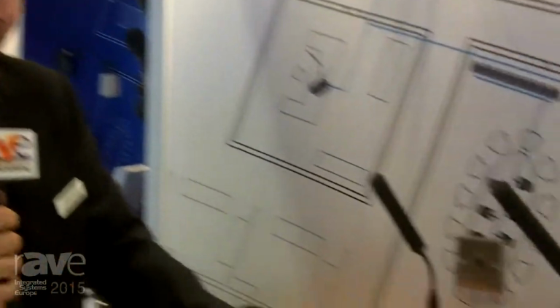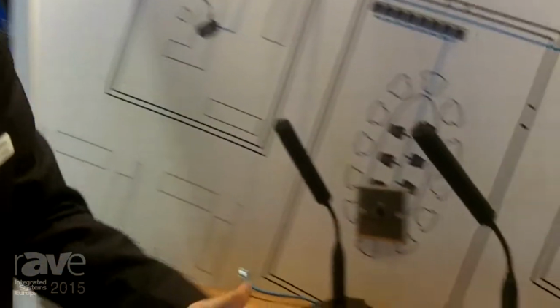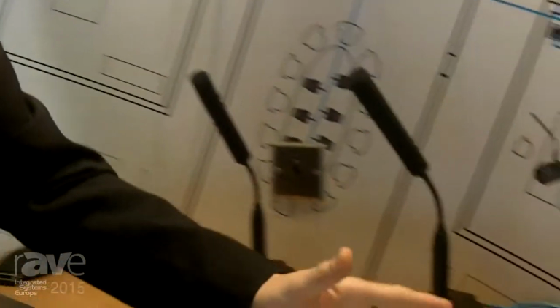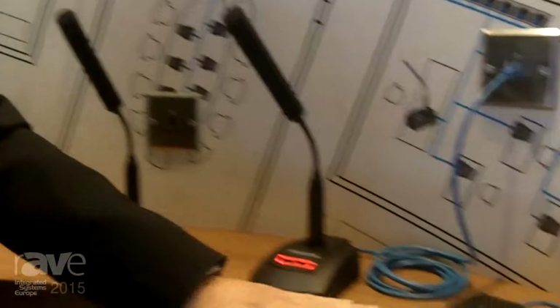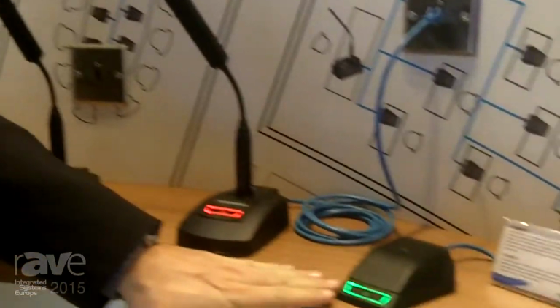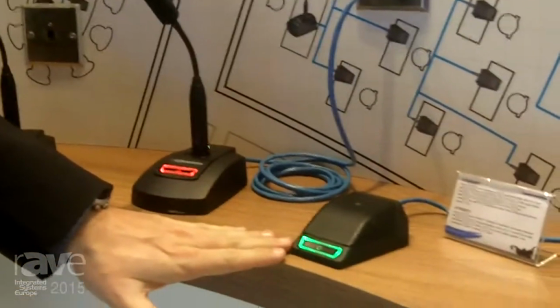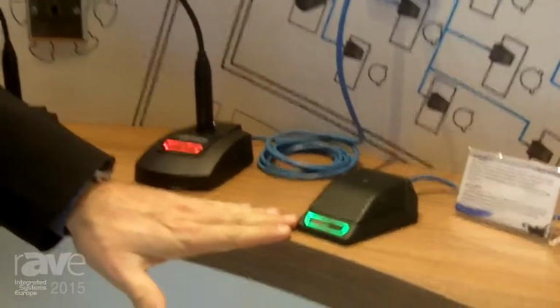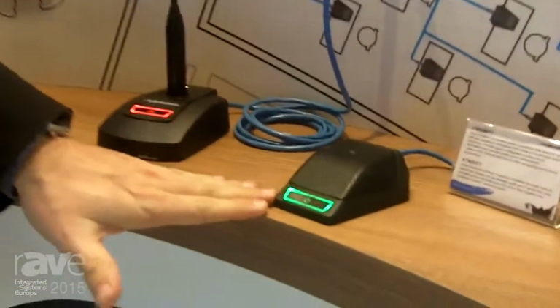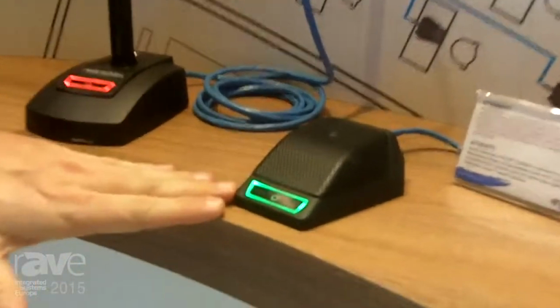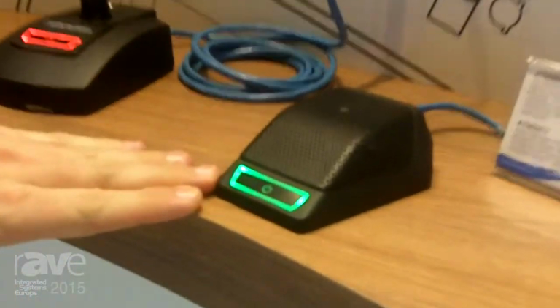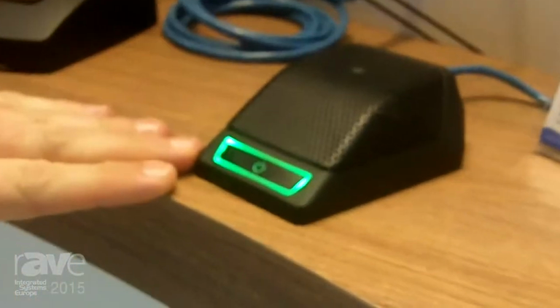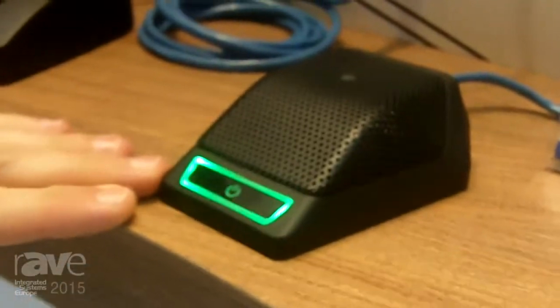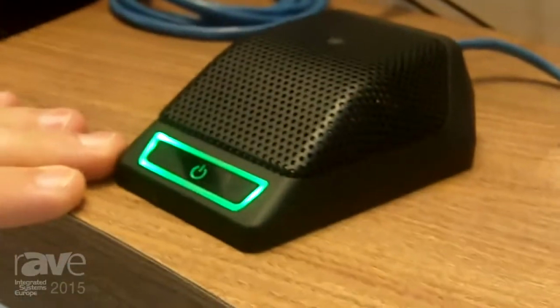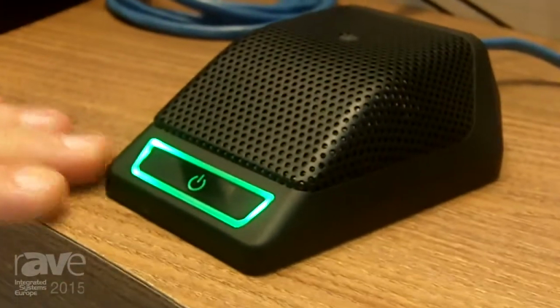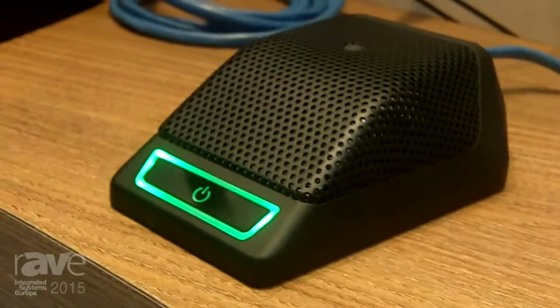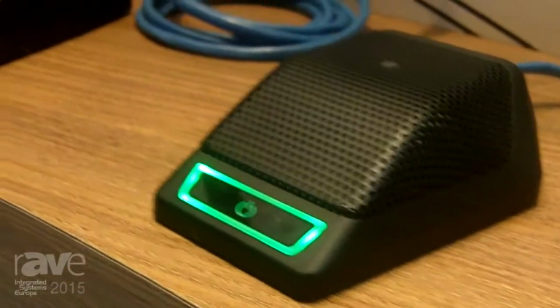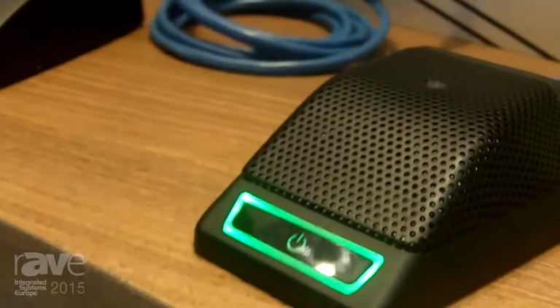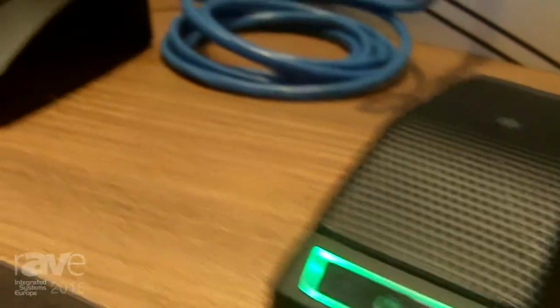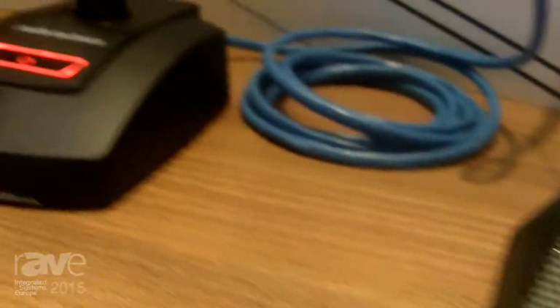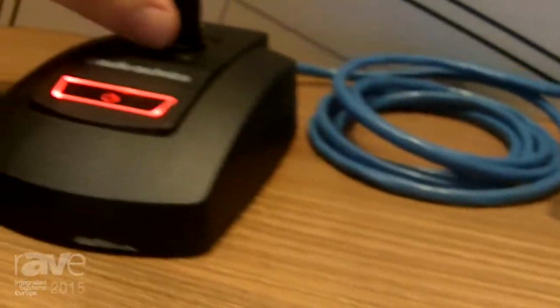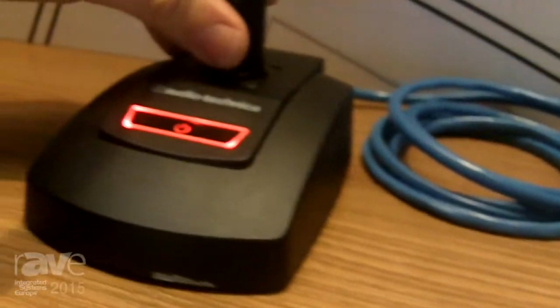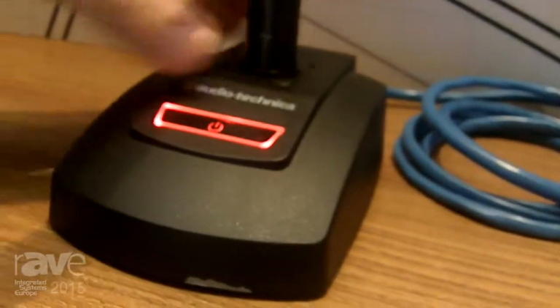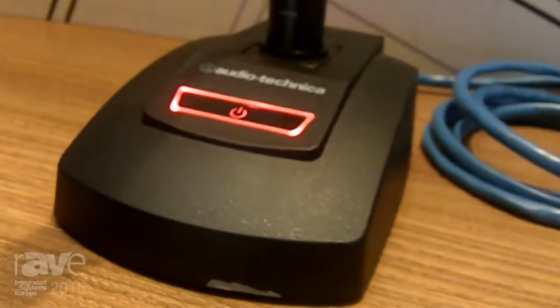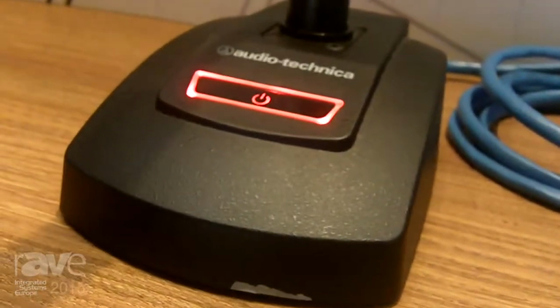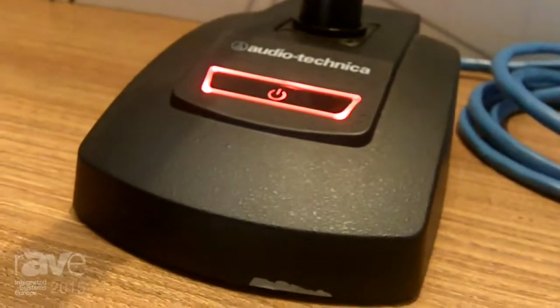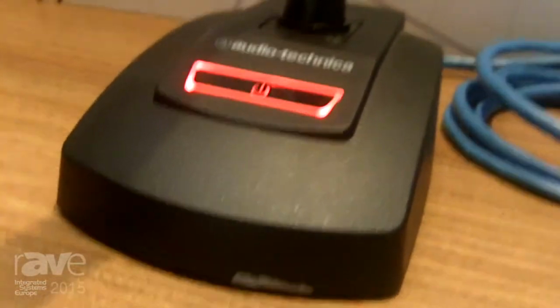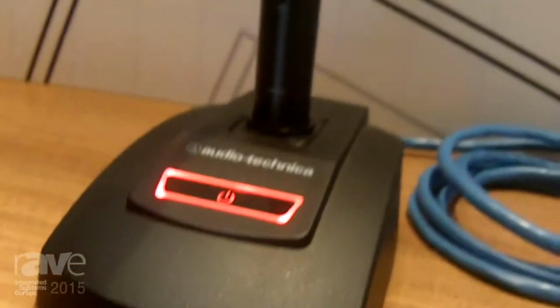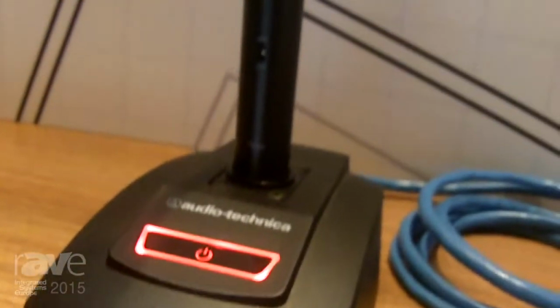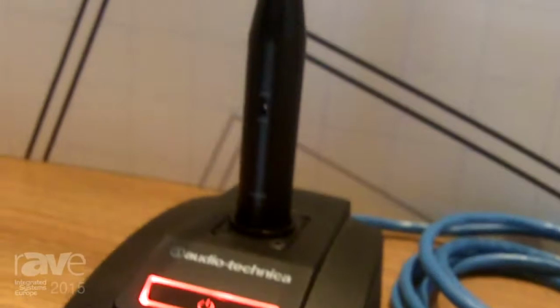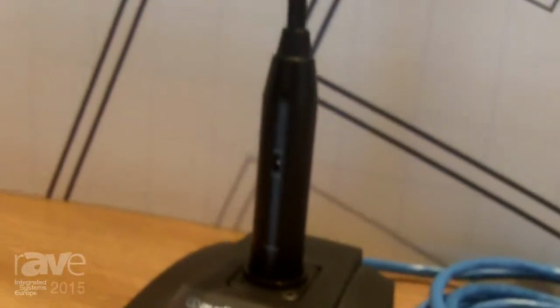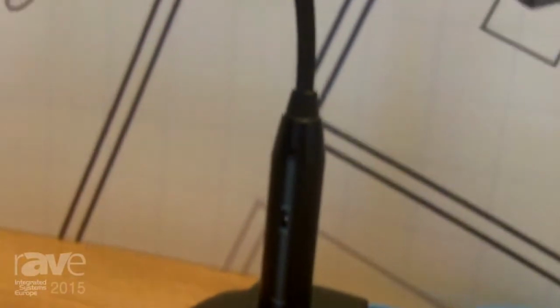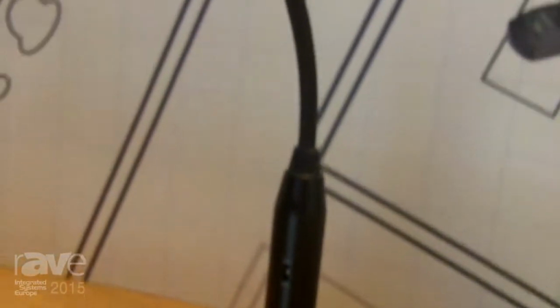Currently we have two different products. On one side we have the boundary microphone with the Dante output, and on the other hand we have a gooseneck base where you can plug in any gooseneck microphone you like, as it provides phantom power.